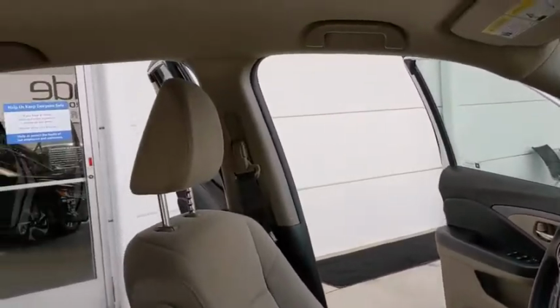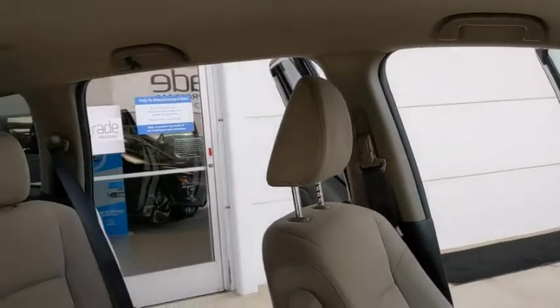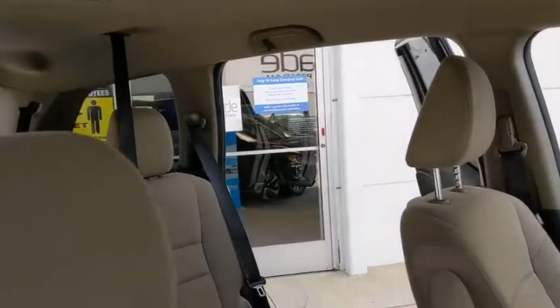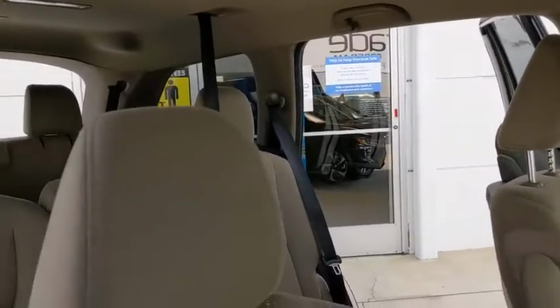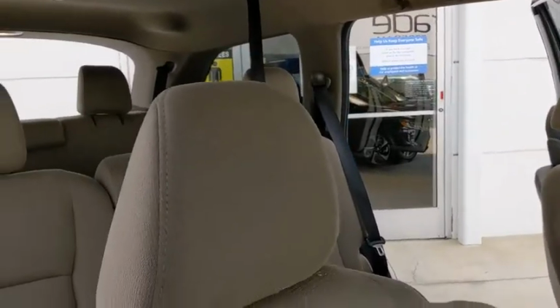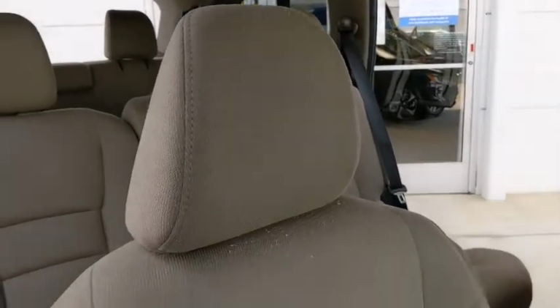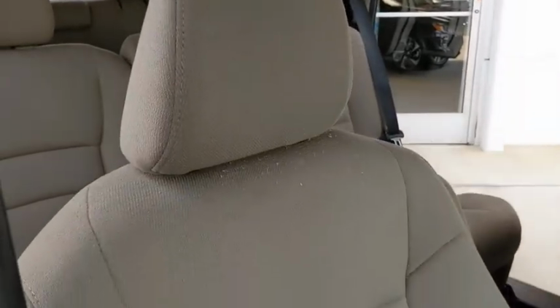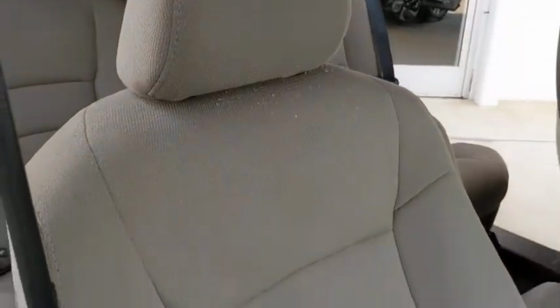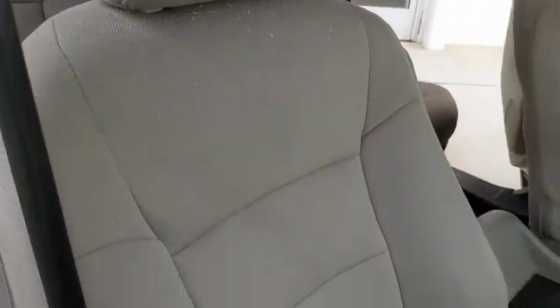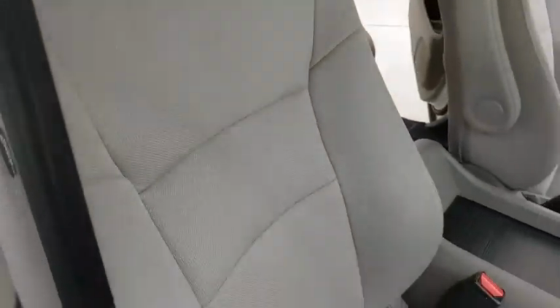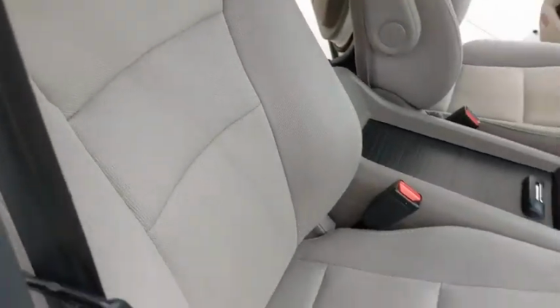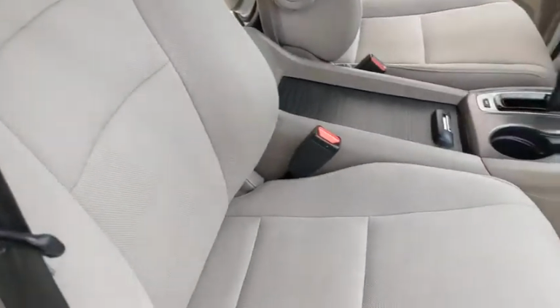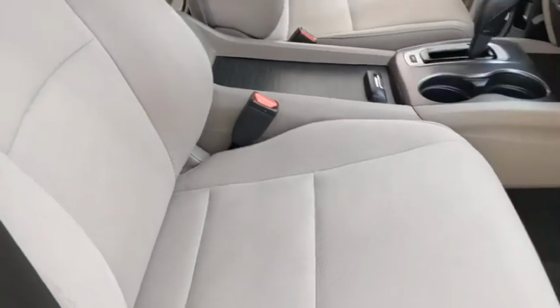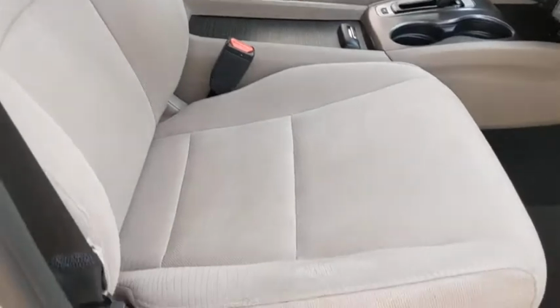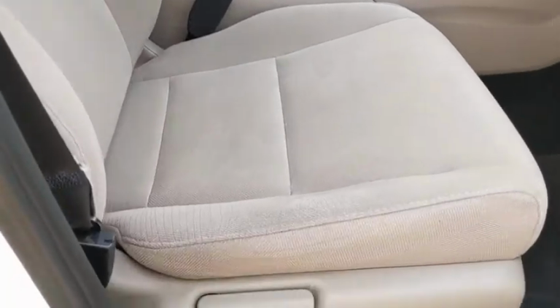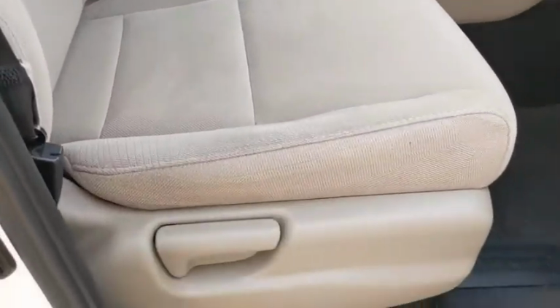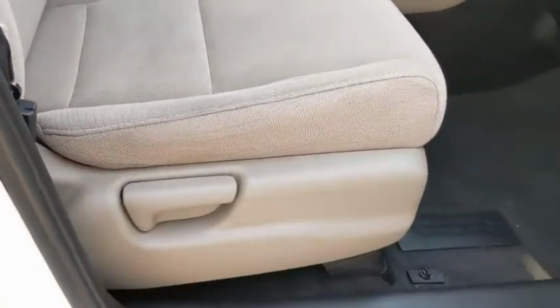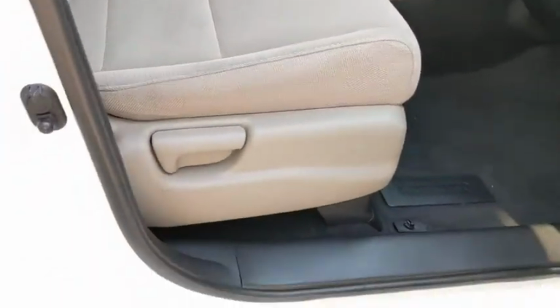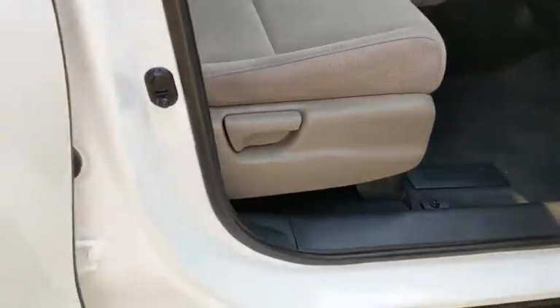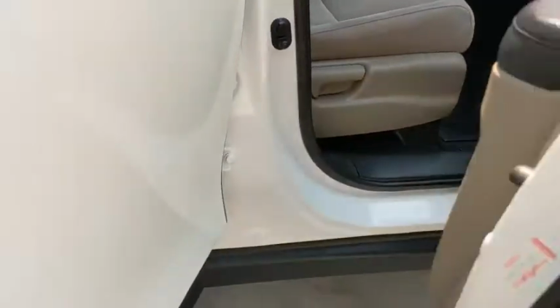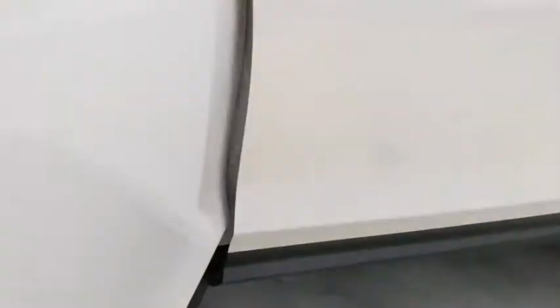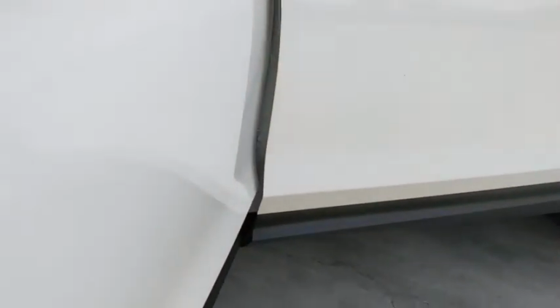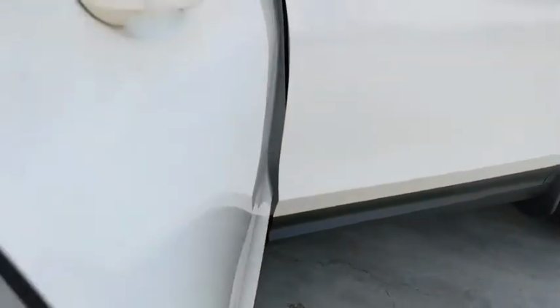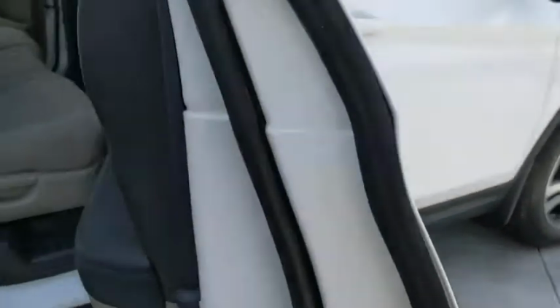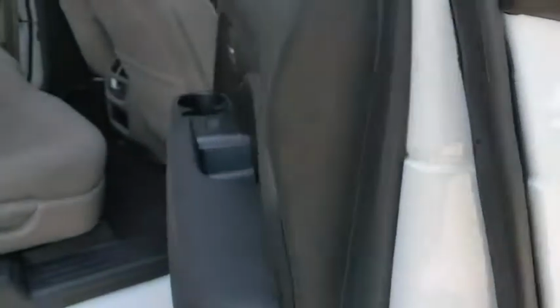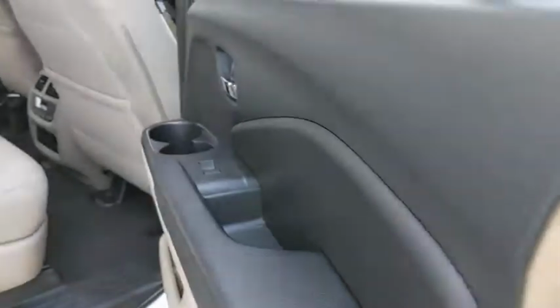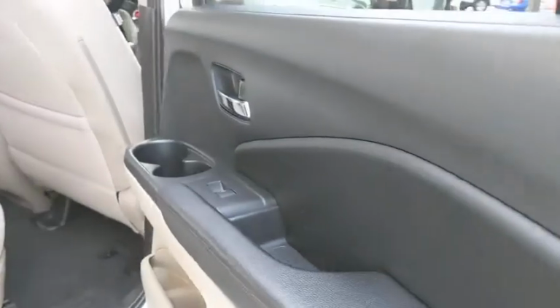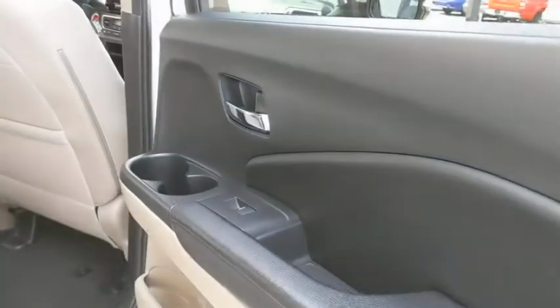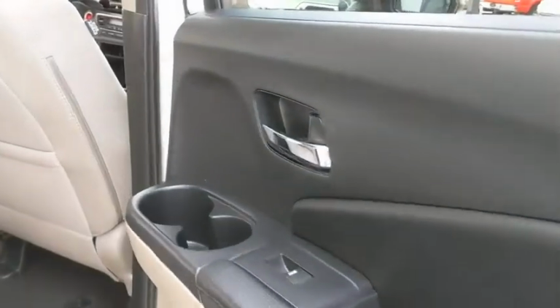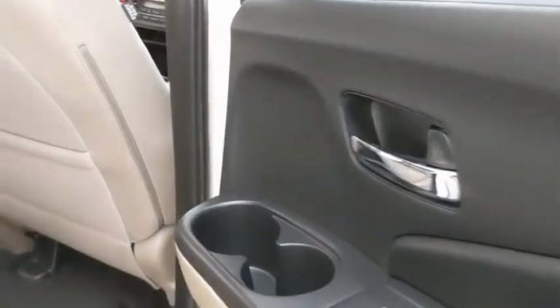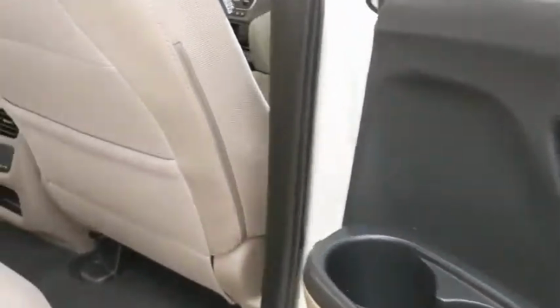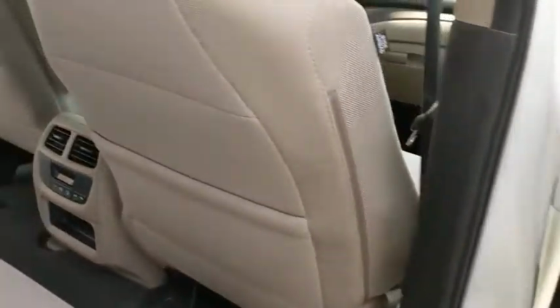Brake assist, remote keyless entry, tachometer, panic alarm, overhead console, power driver's seat, rear window wiper, cloth seat trim. This isn't just a vehicle, it's an experience — so stop in for a test drive today.